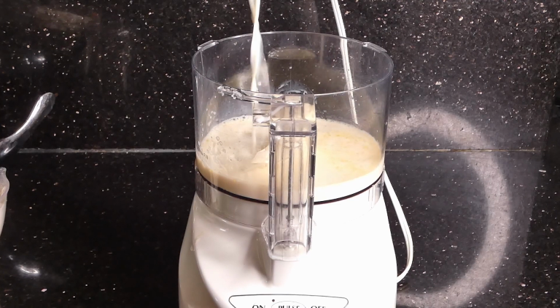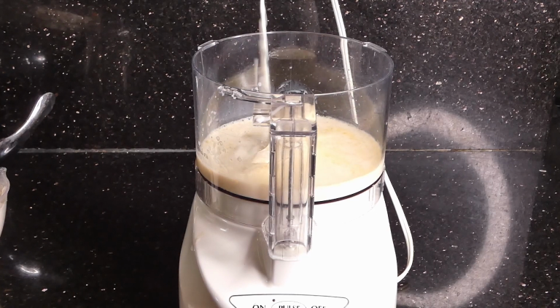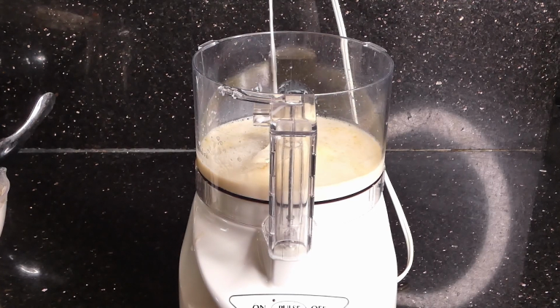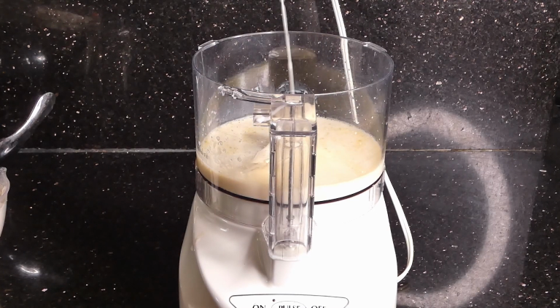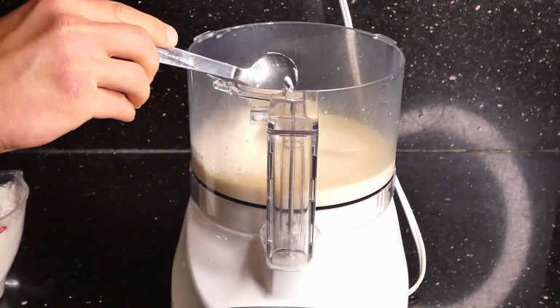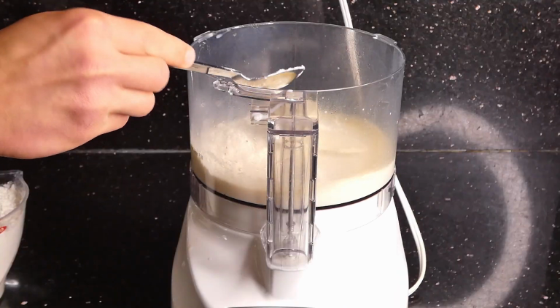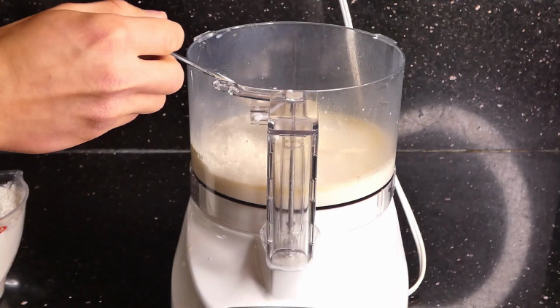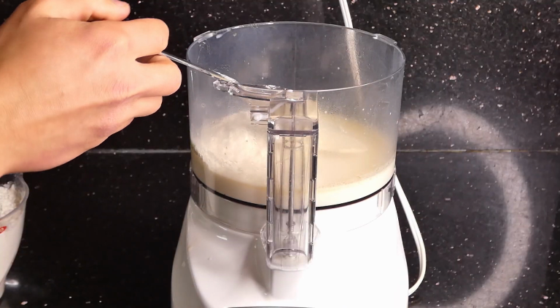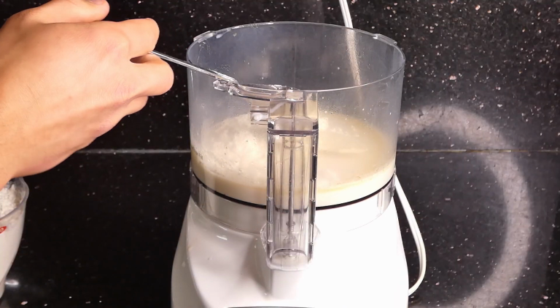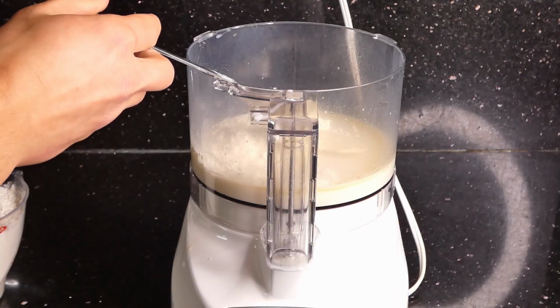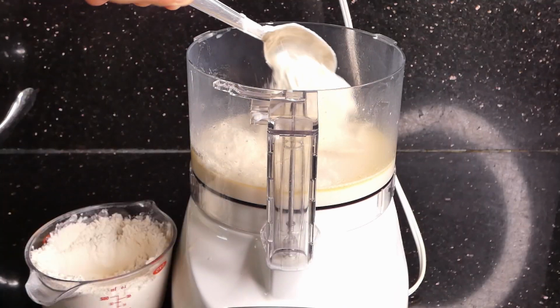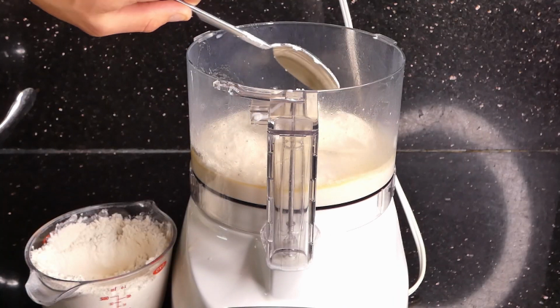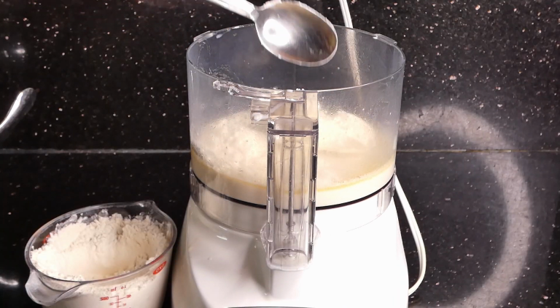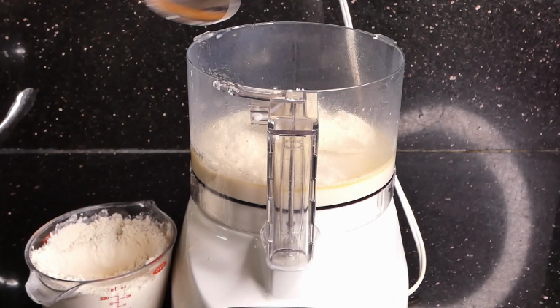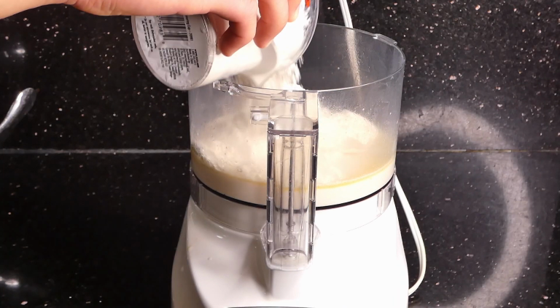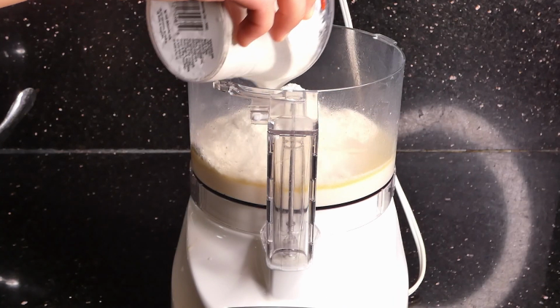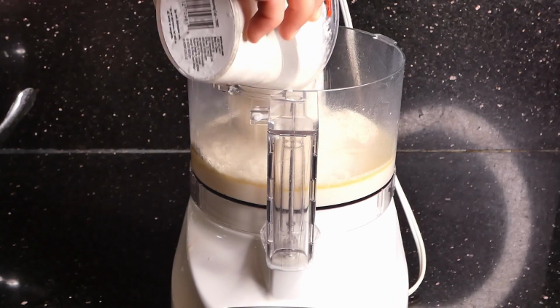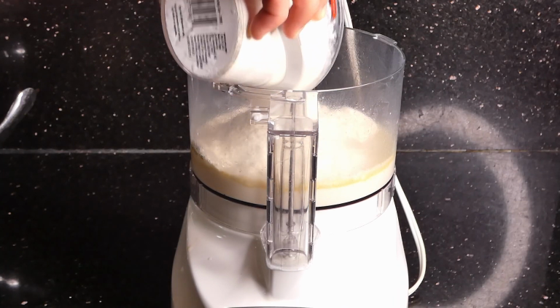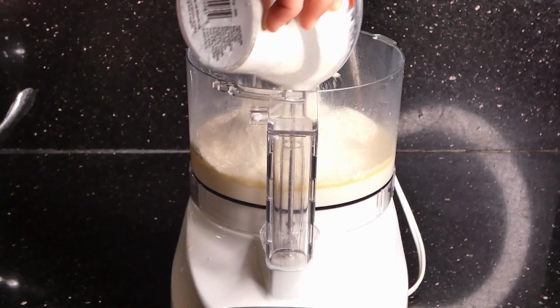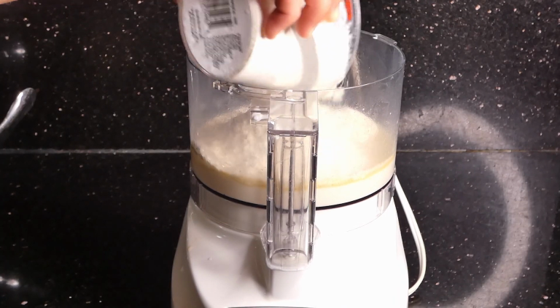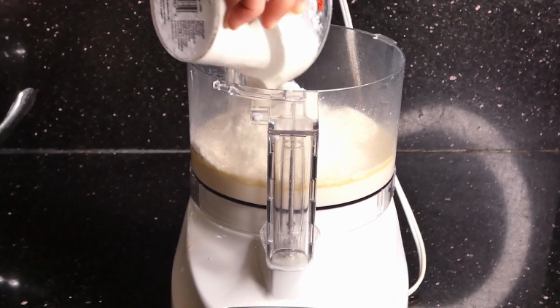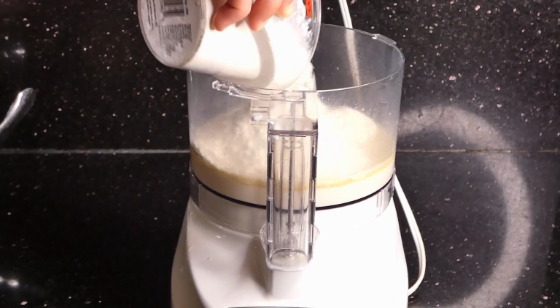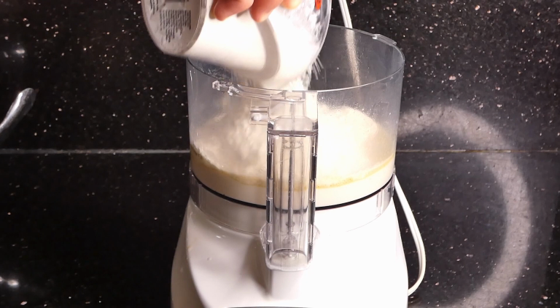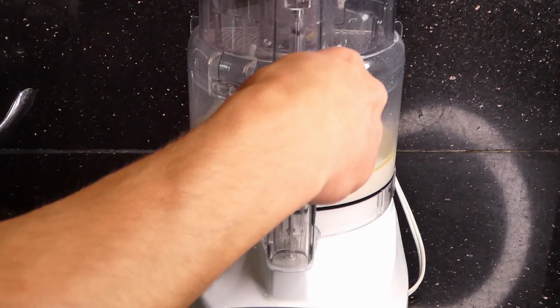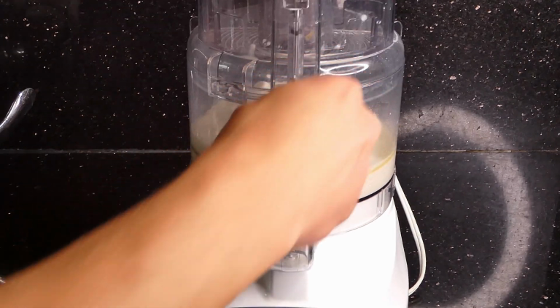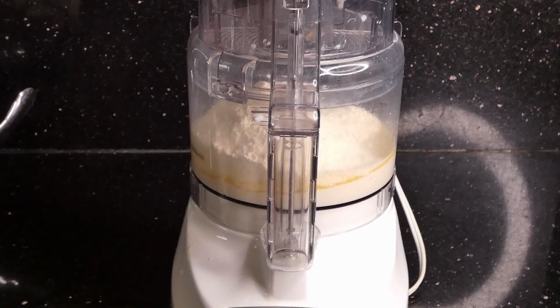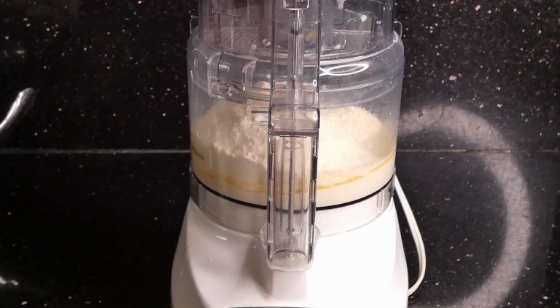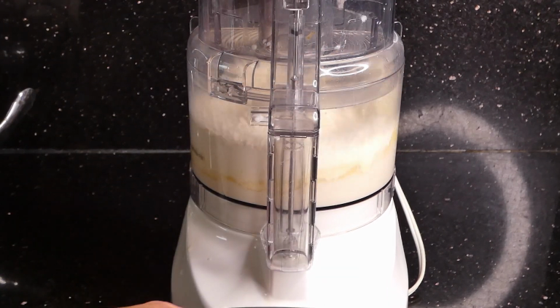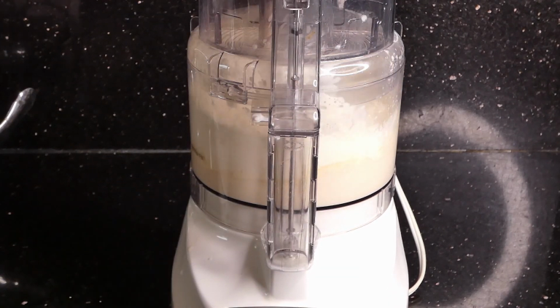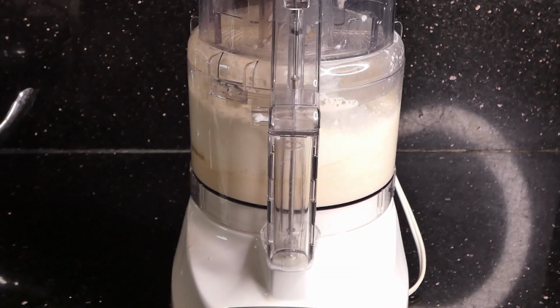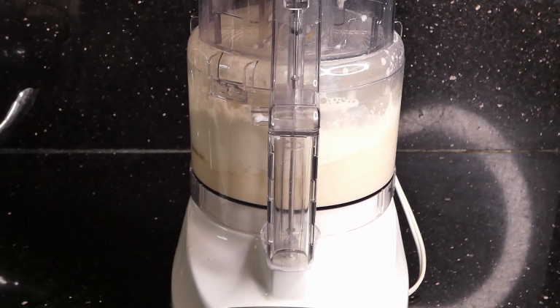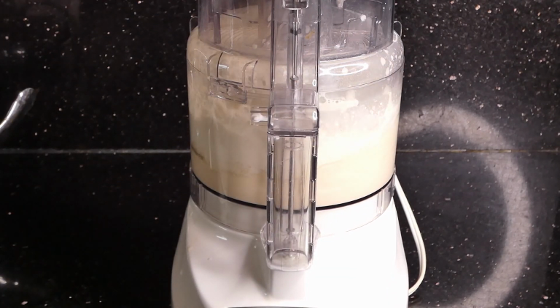You're then going to add it to a food processor and you're going to add a little bit of flour at a time. The point is to not add too much flour right away, because you can always add more but you can't take it away.